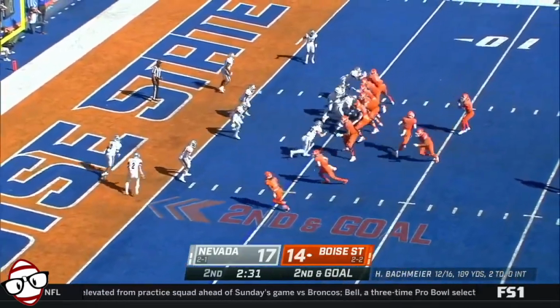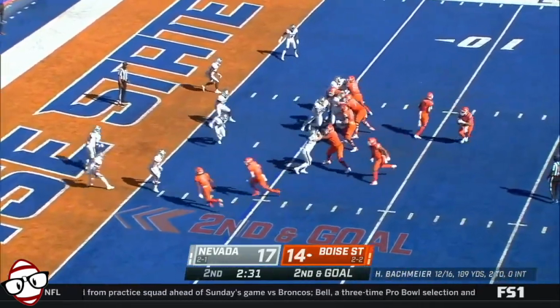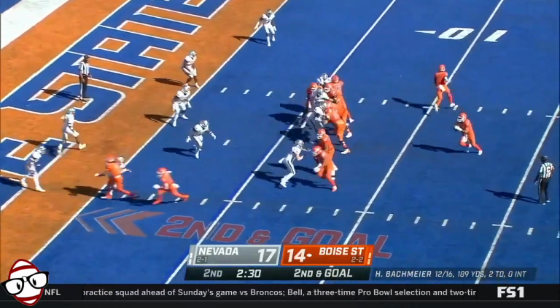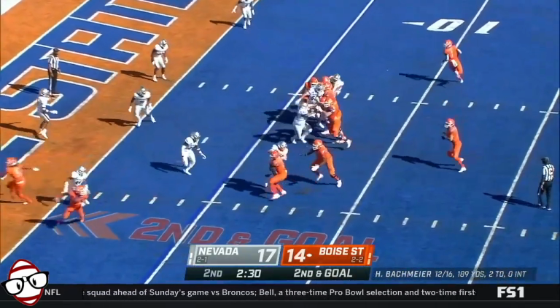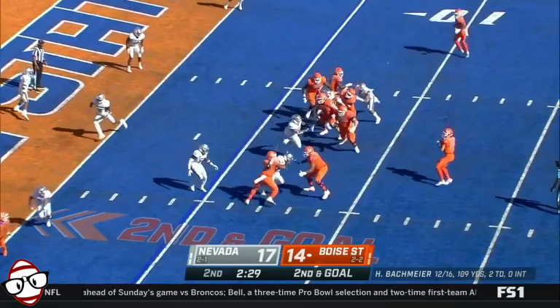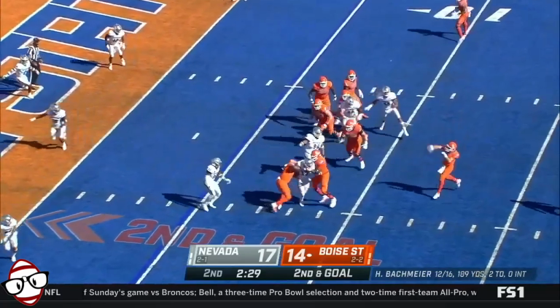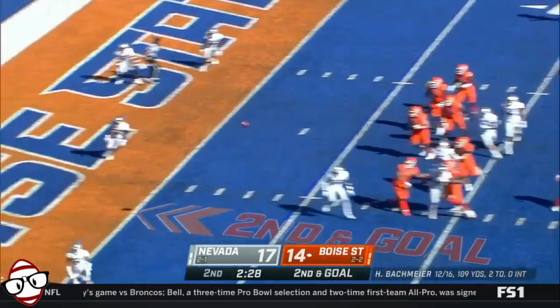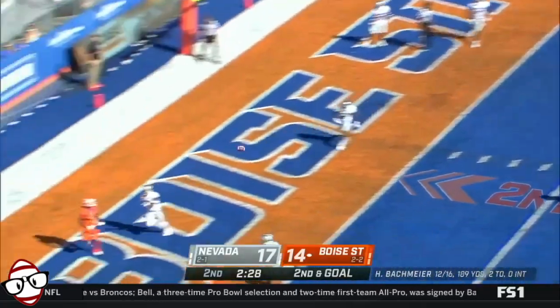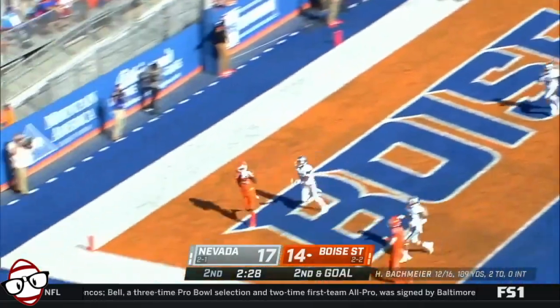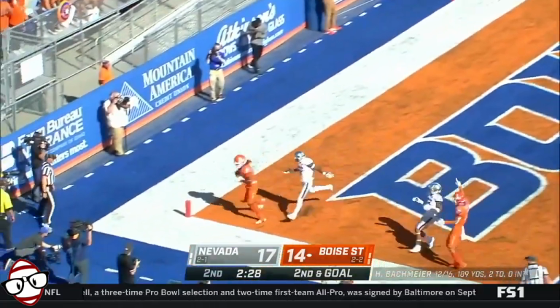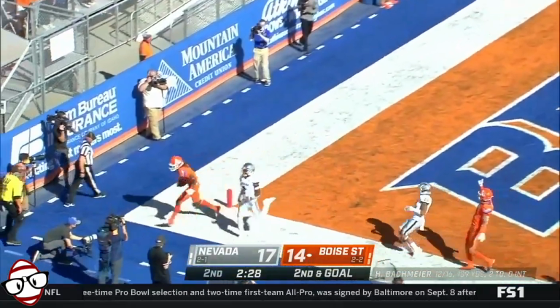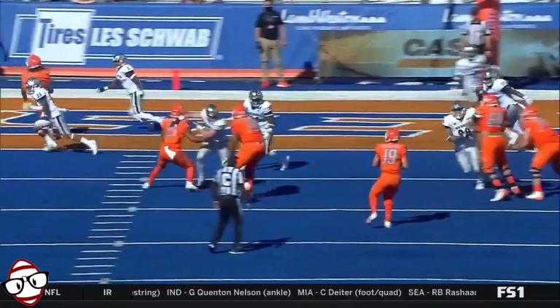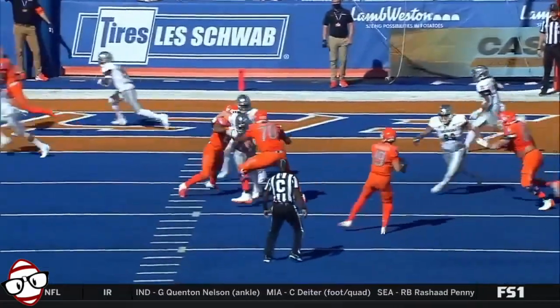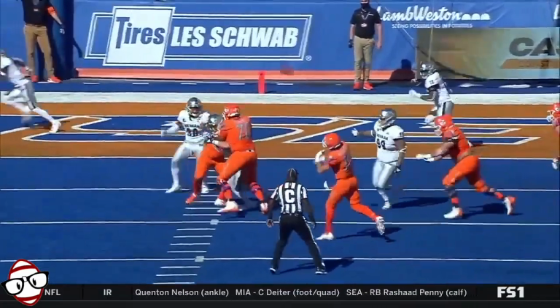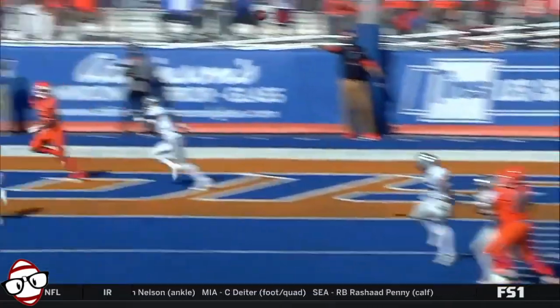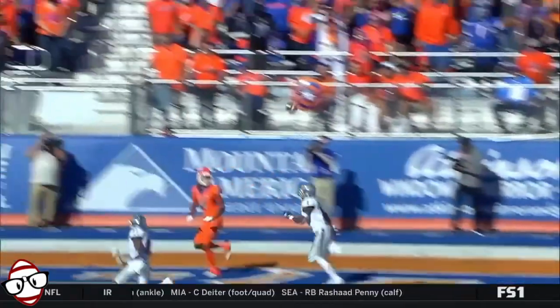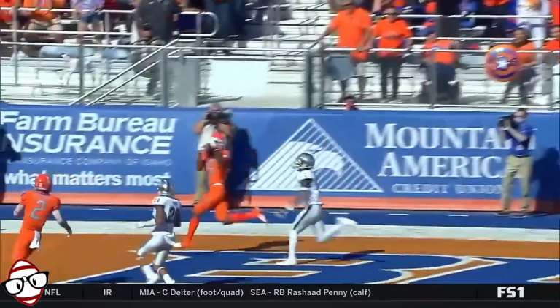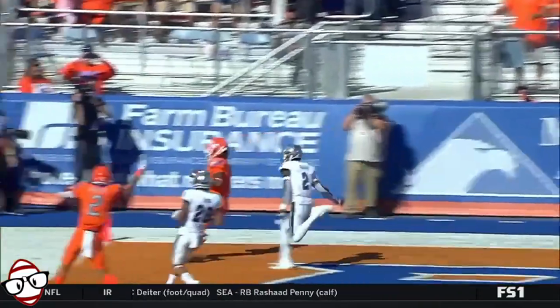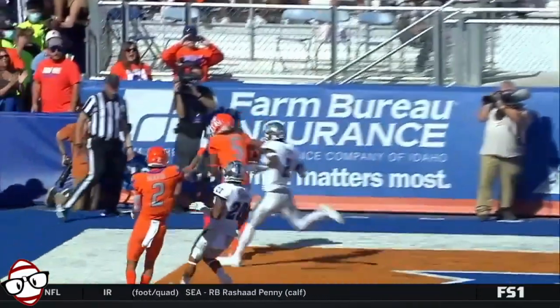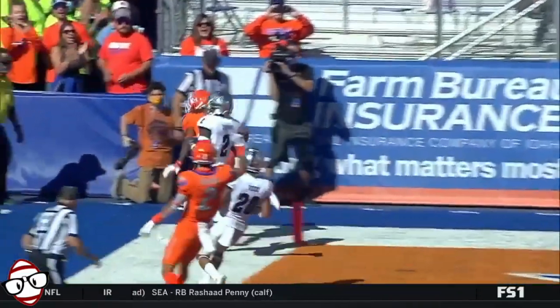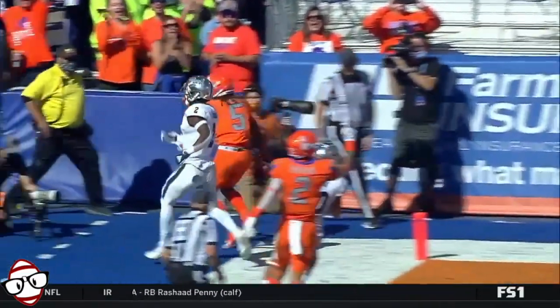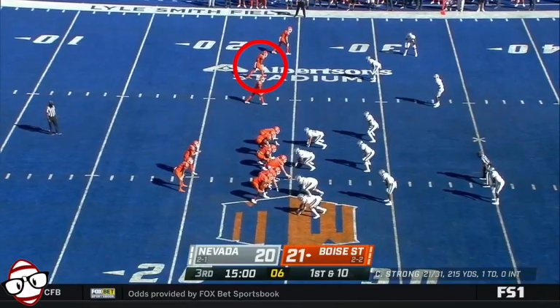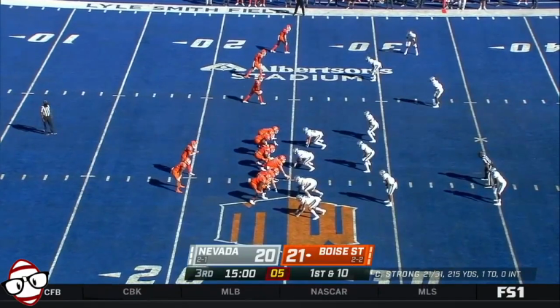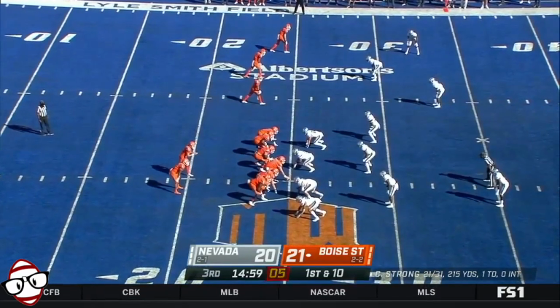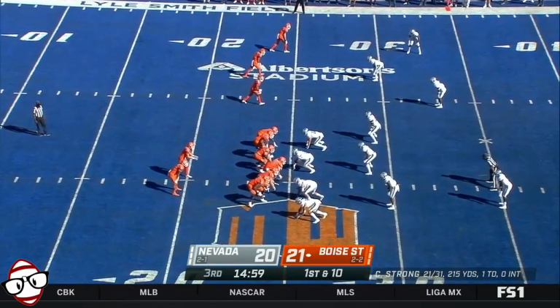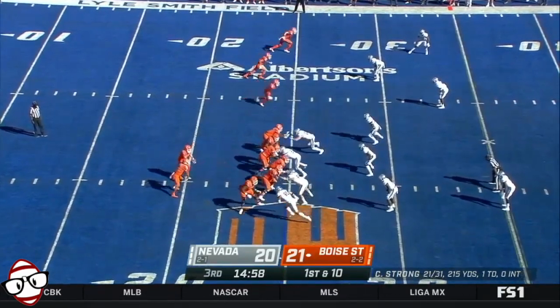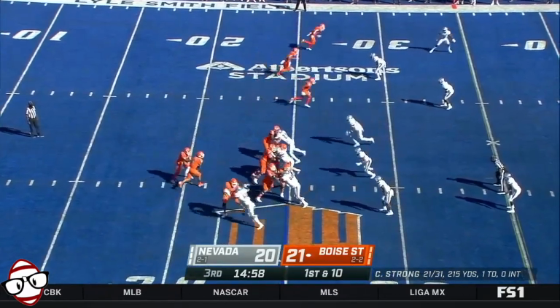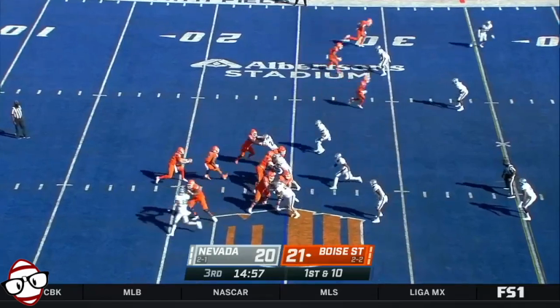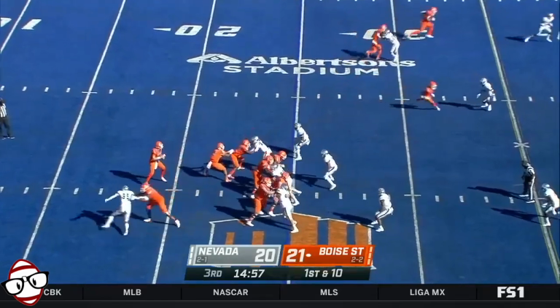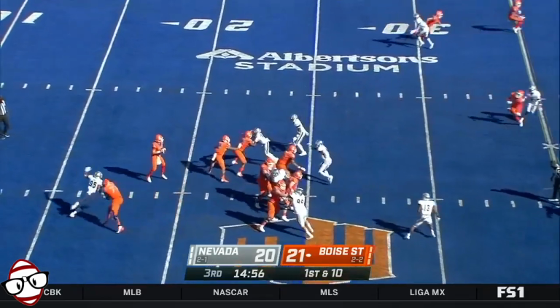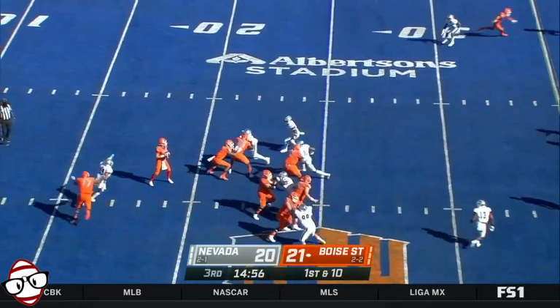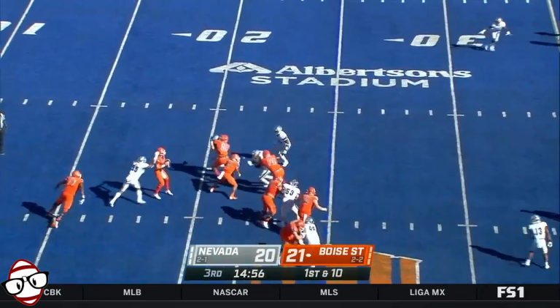Evans in motion — Bachmeier, touchdown! Kind of an end-around look, and that thins things out. Off play action.